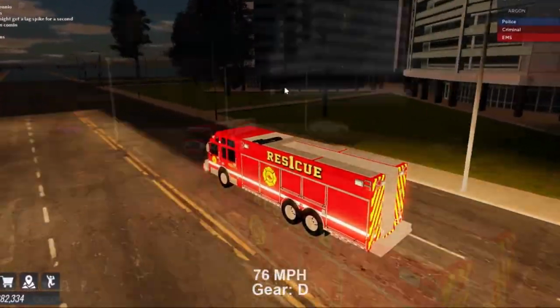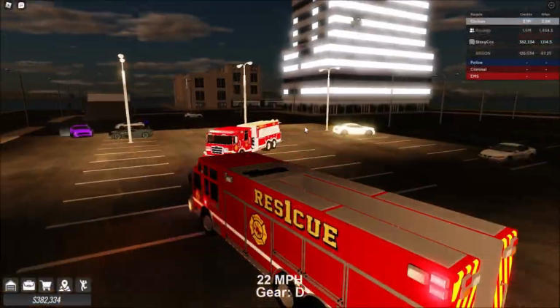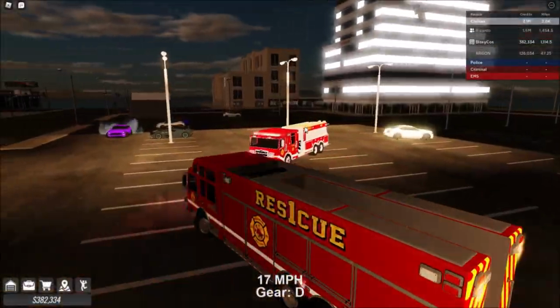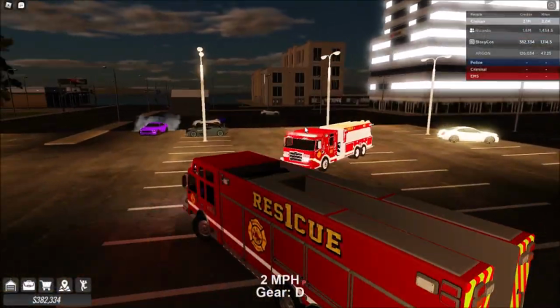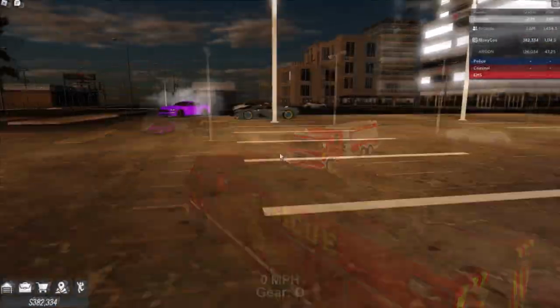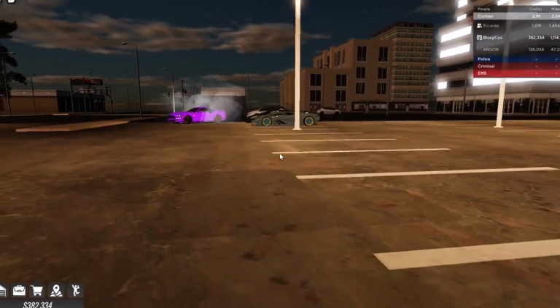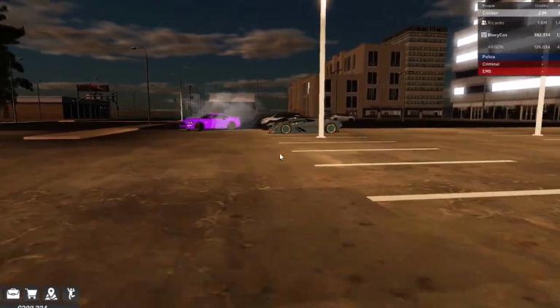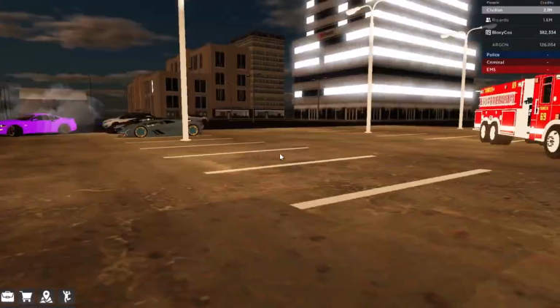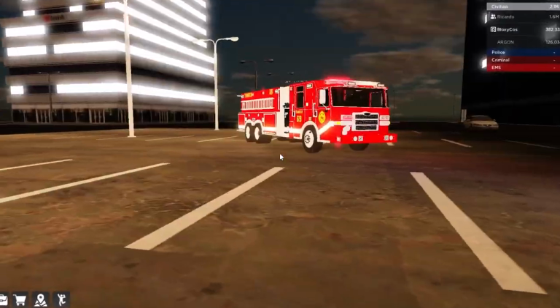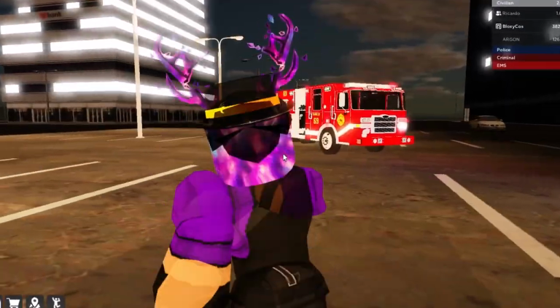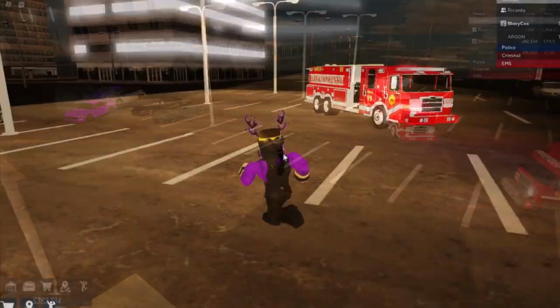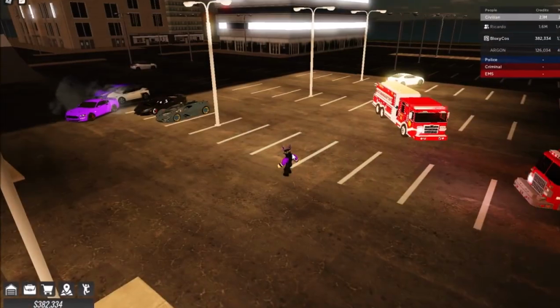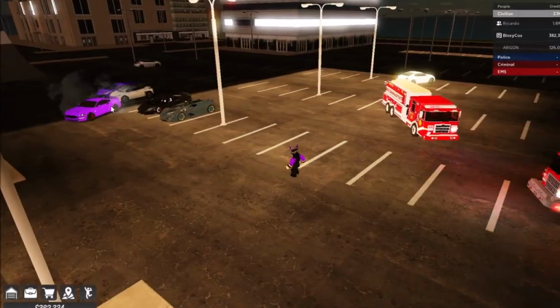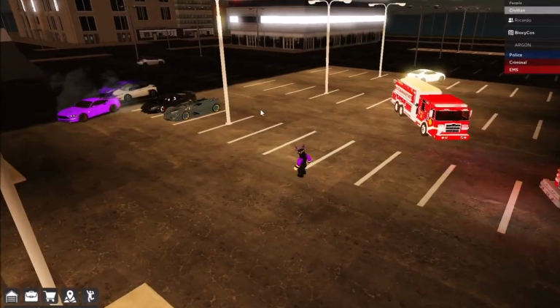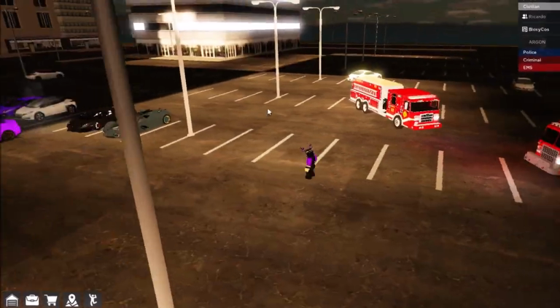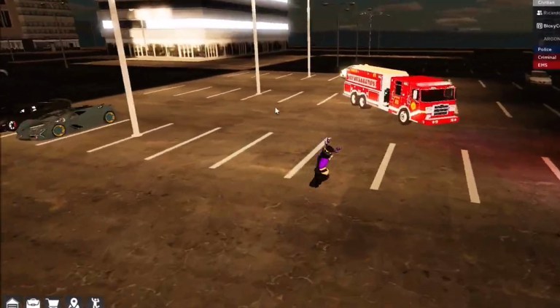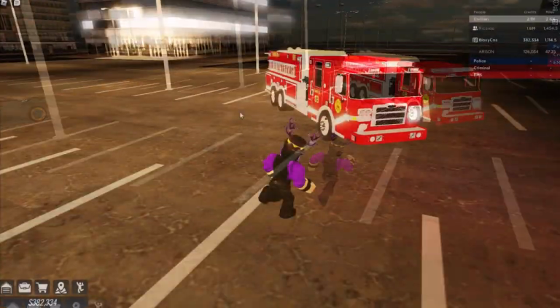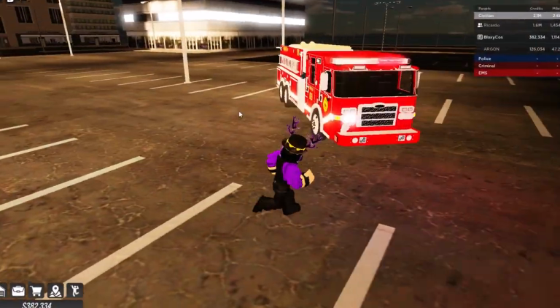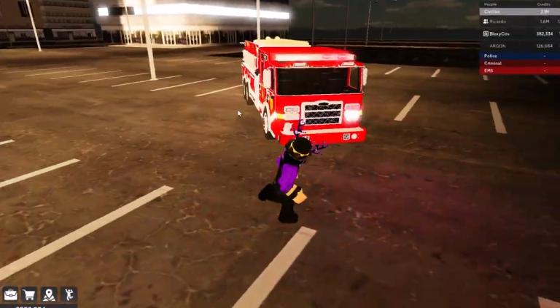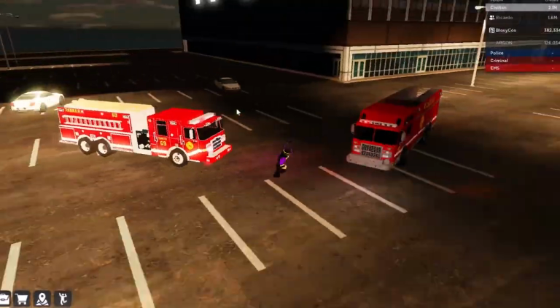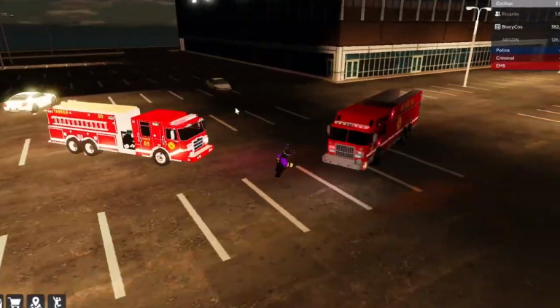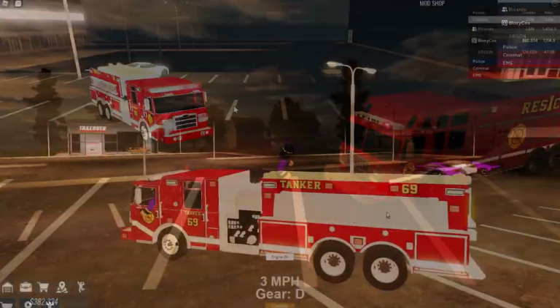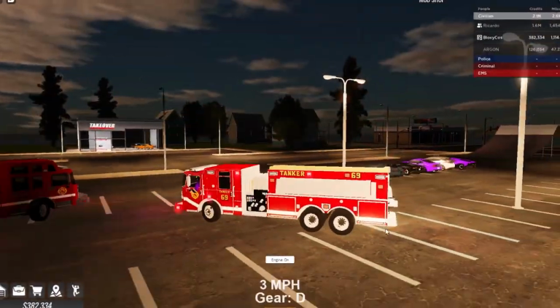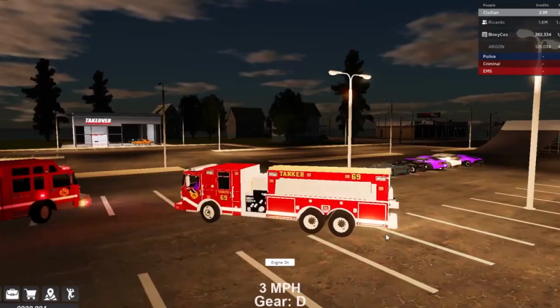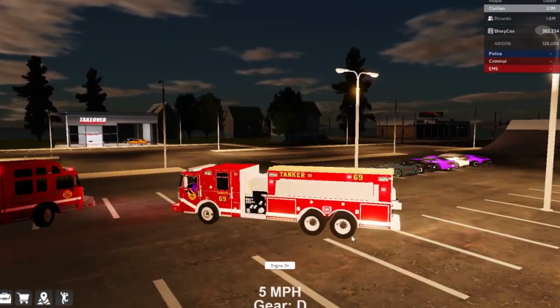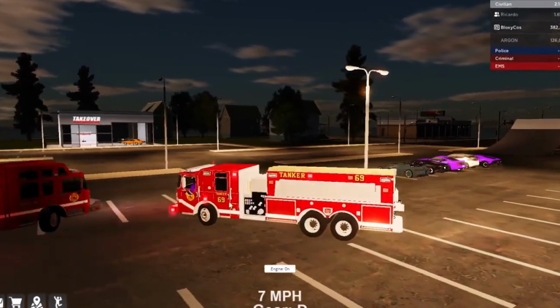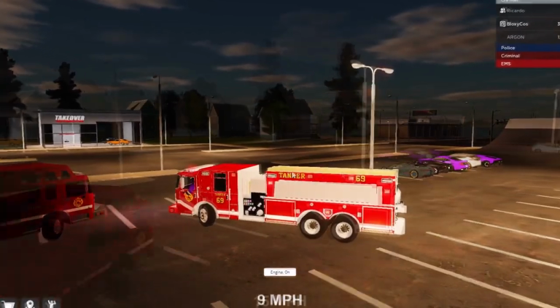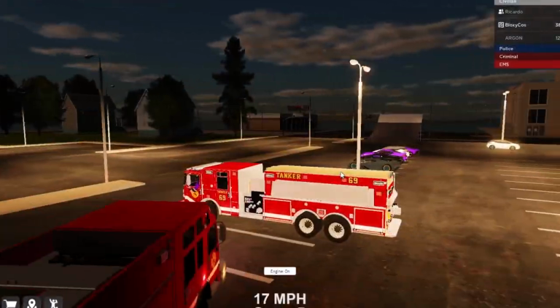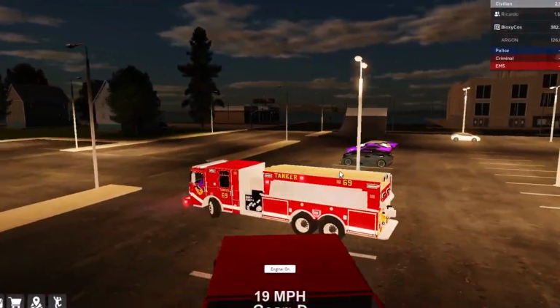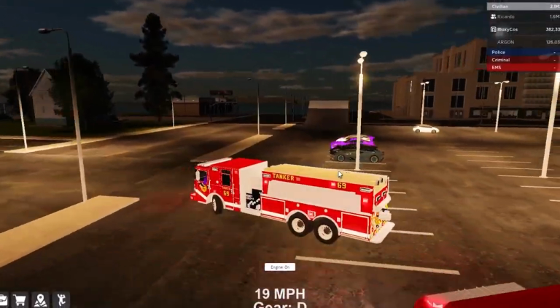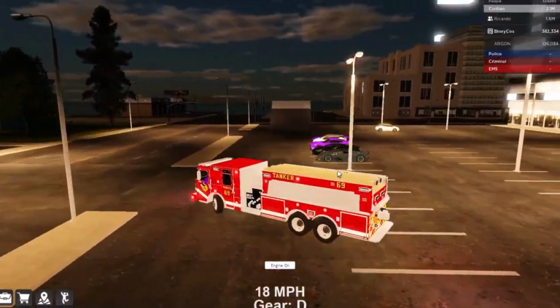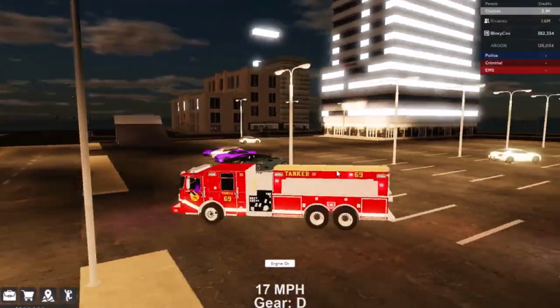I love this! Oh, I got a Mustang - no way! It looks like a gun drift, nice. Let's do the other fire truck as well. If you want to see more admin cars, I made another video about admin cars where you can see others.